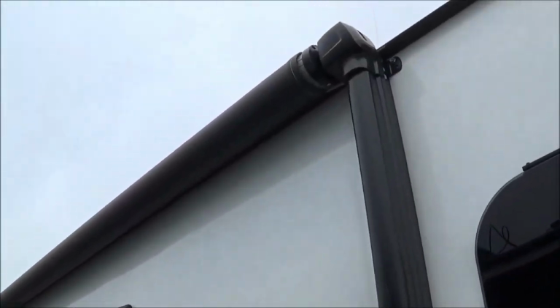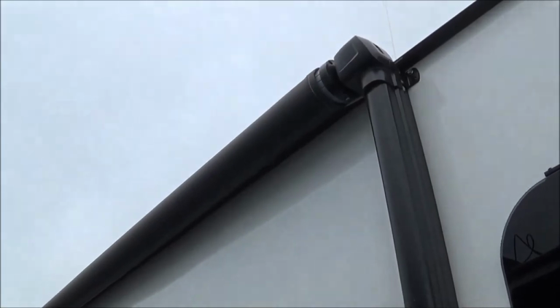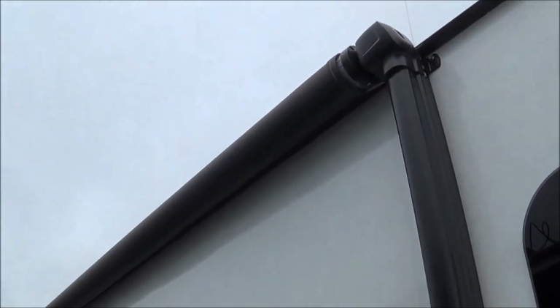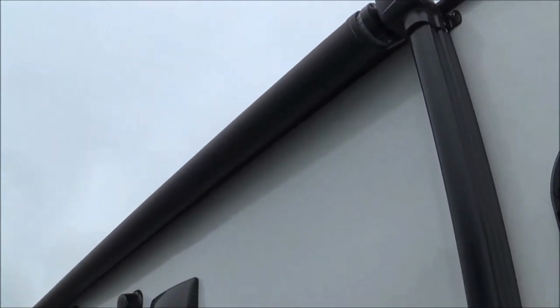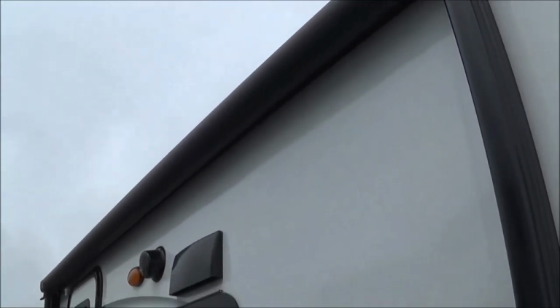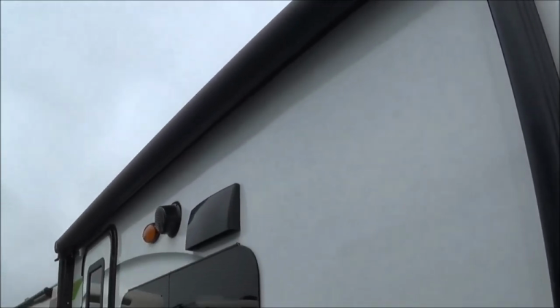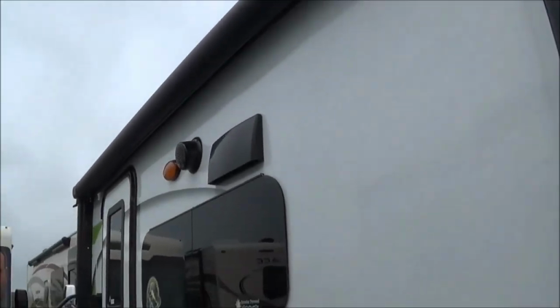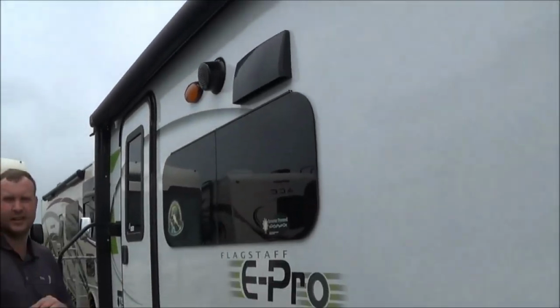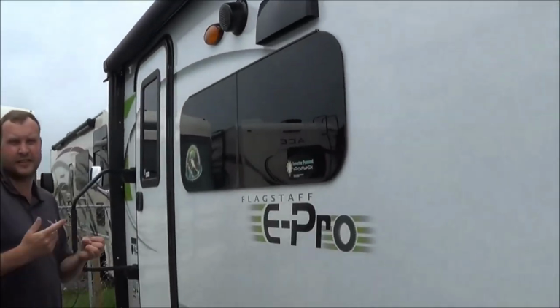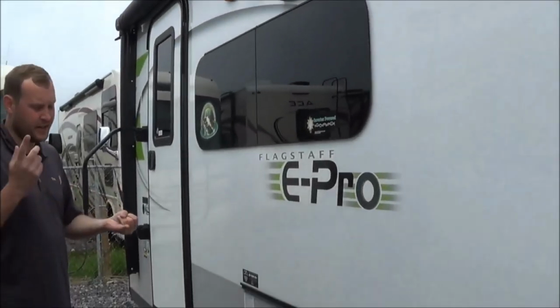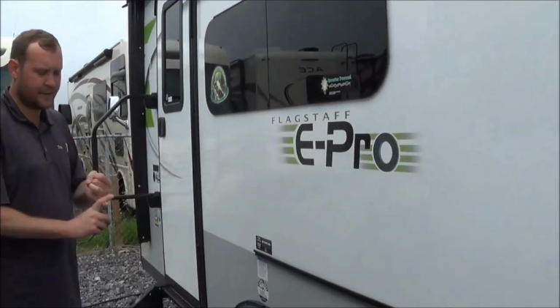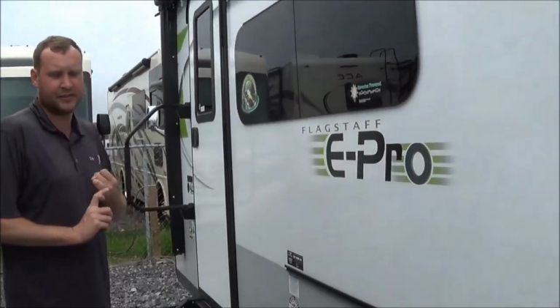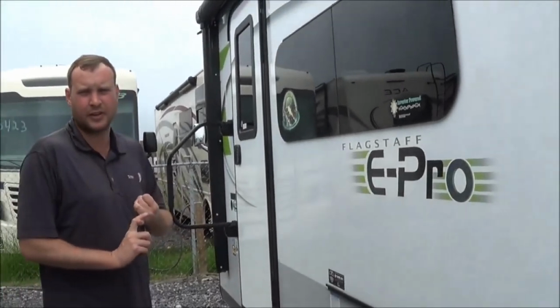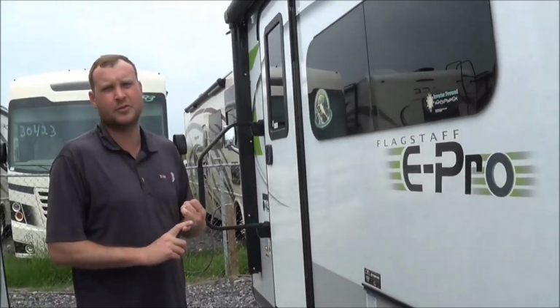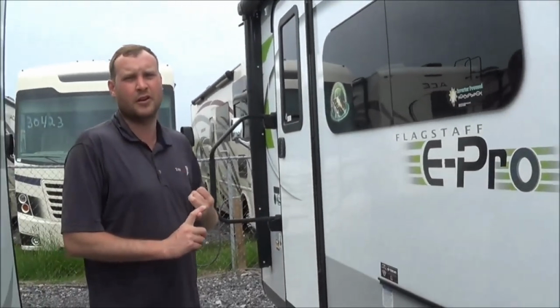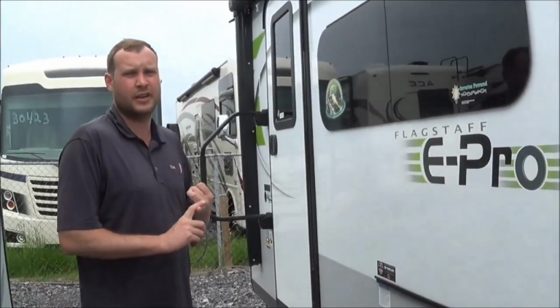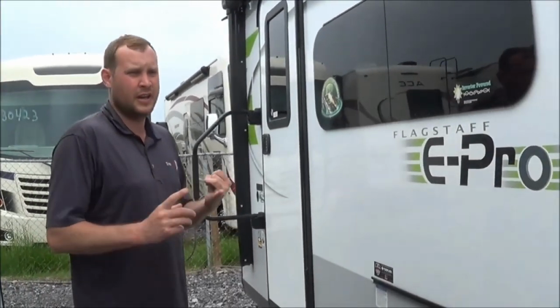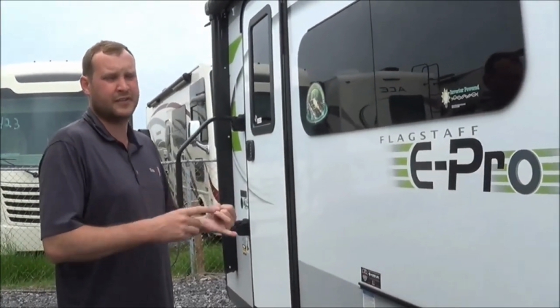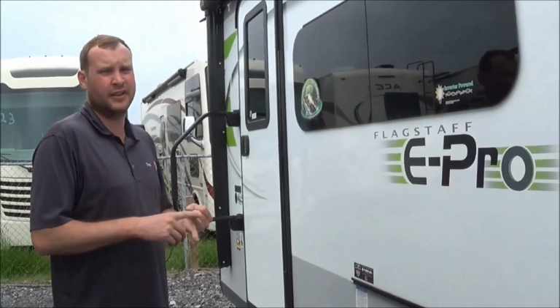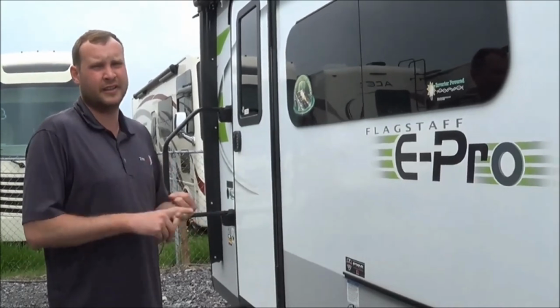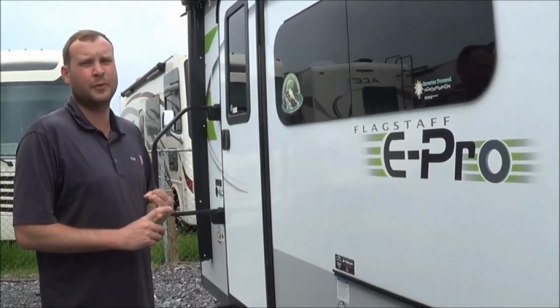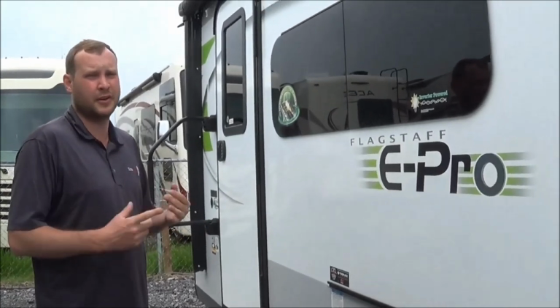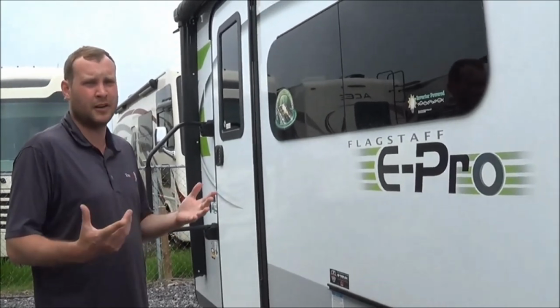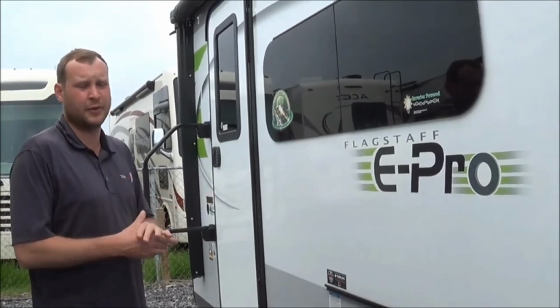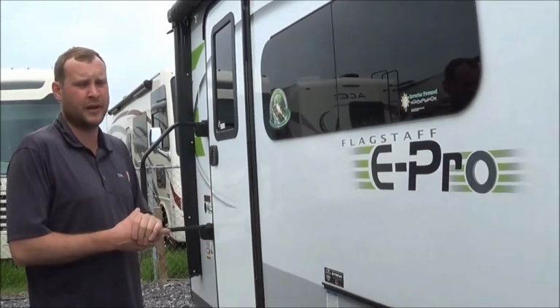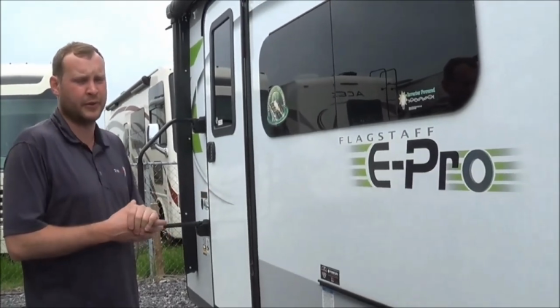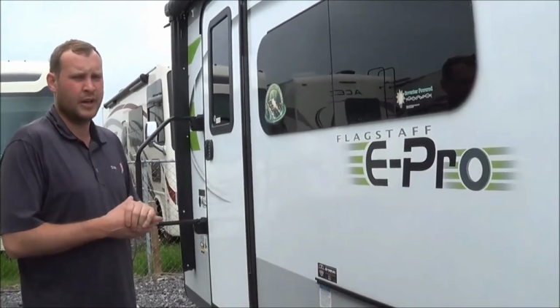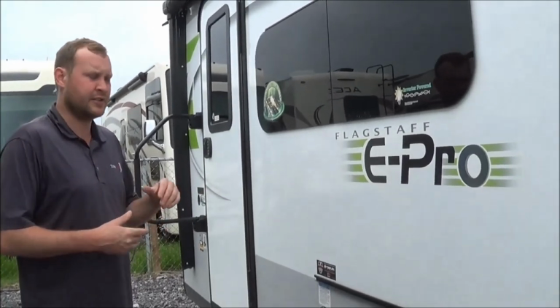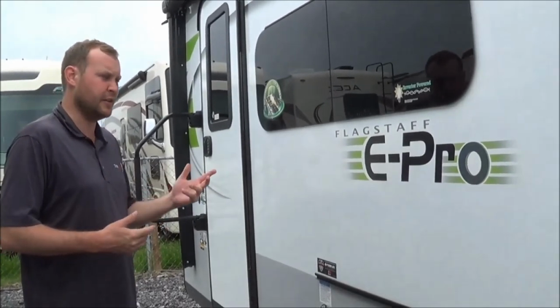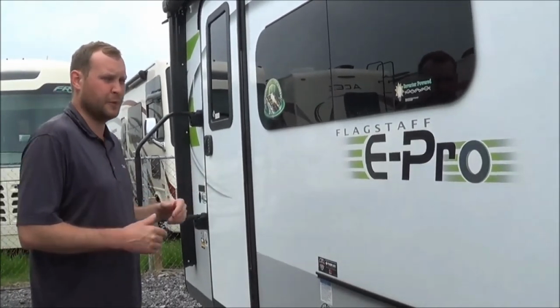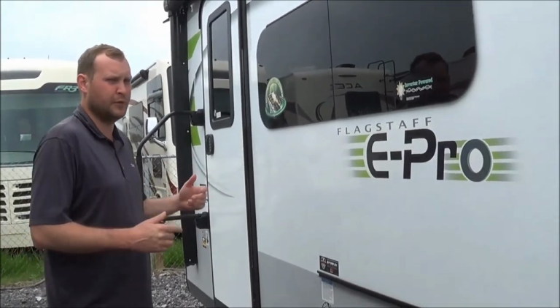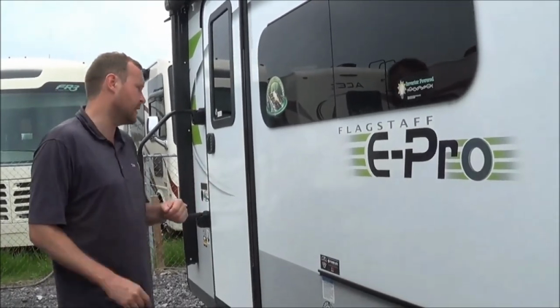The advantage to this trailer is it does have a solar controller already installed and it does have the 100-watt solar panel. So this trailer is built for boondocking.